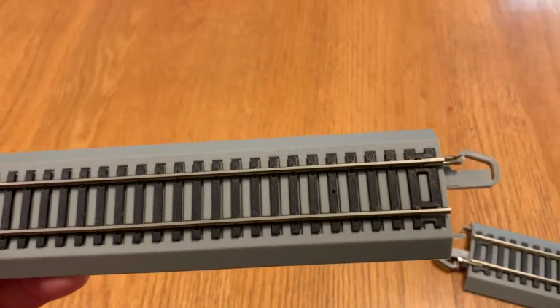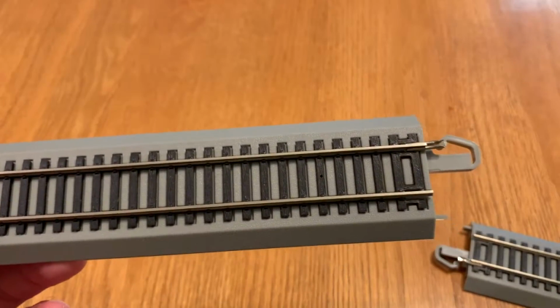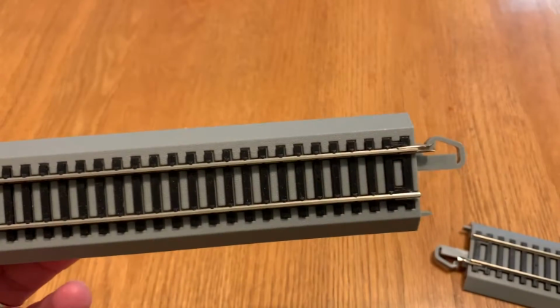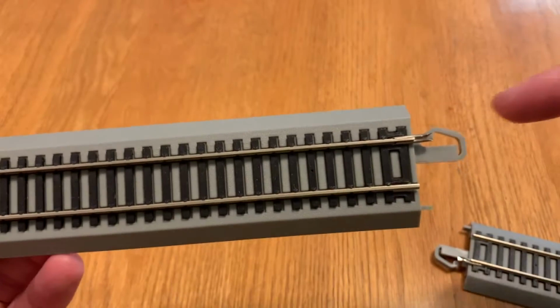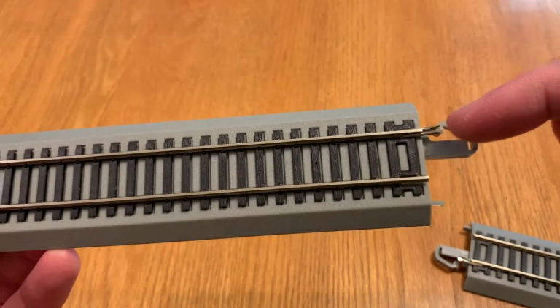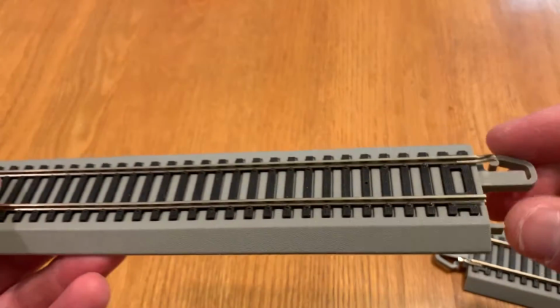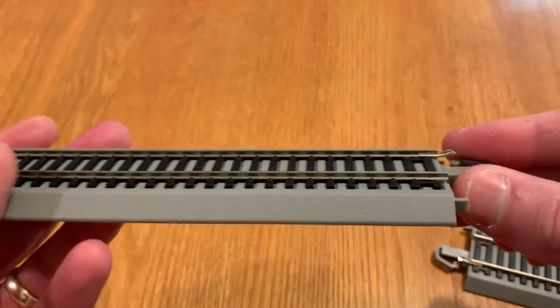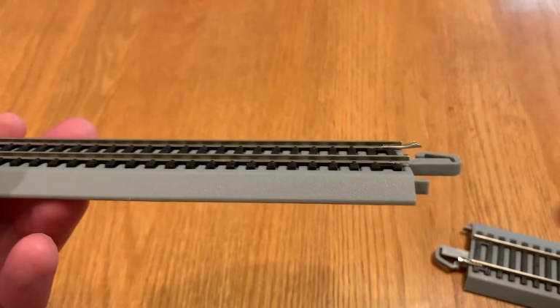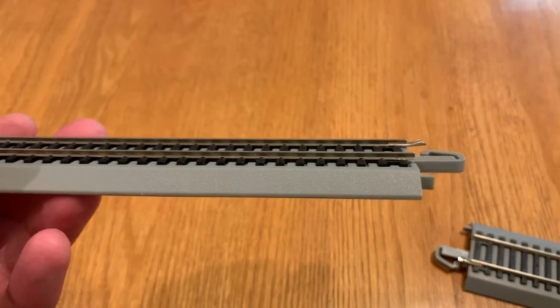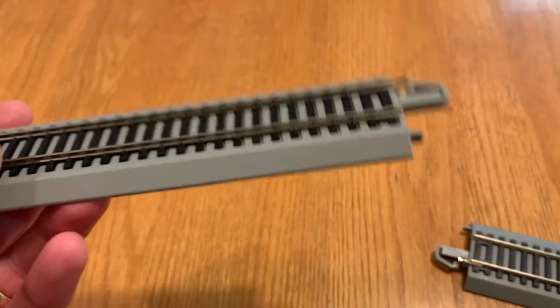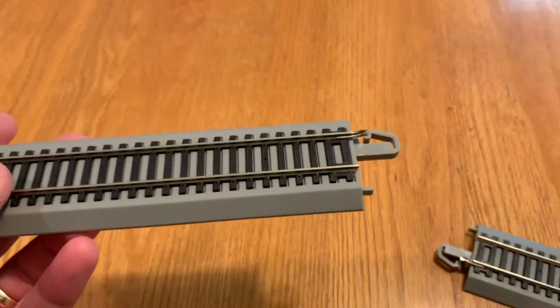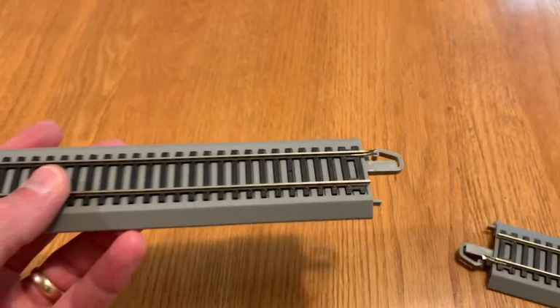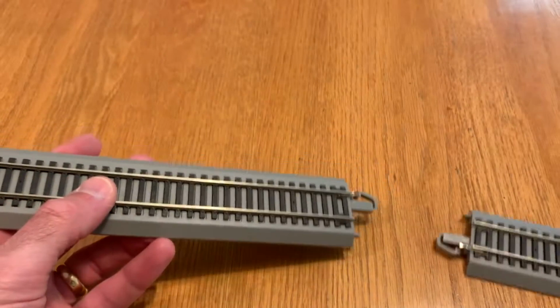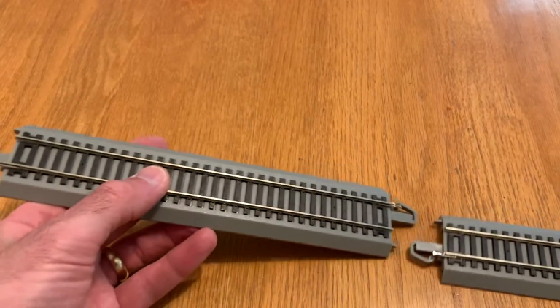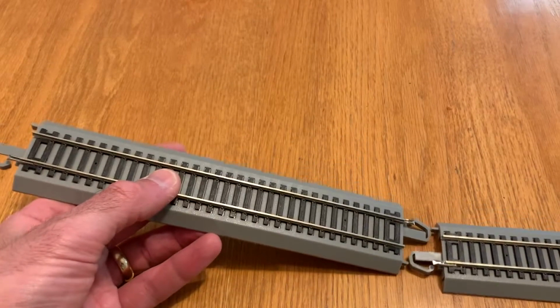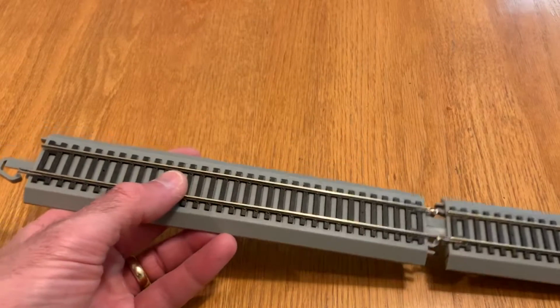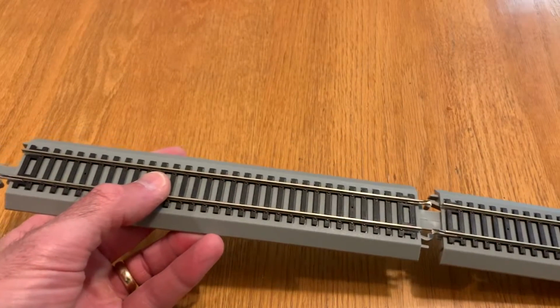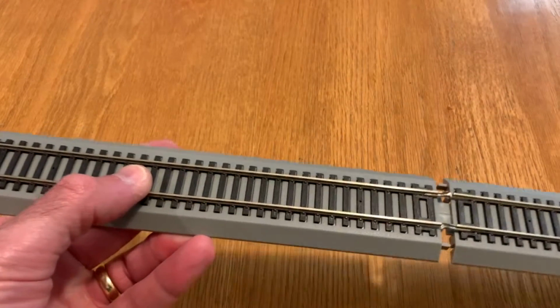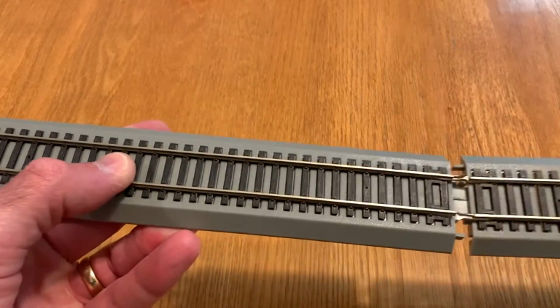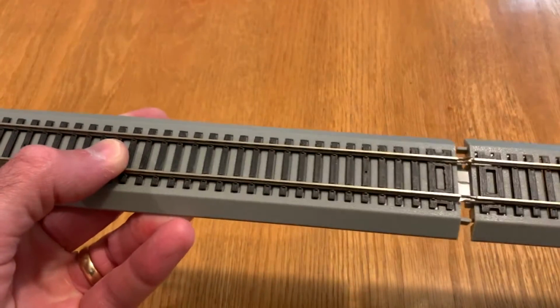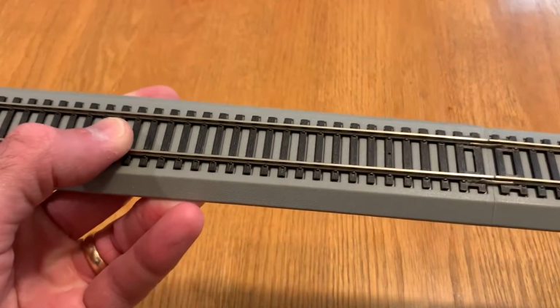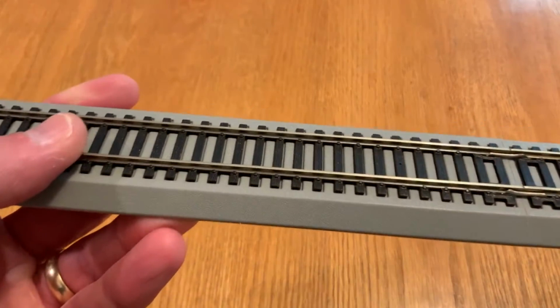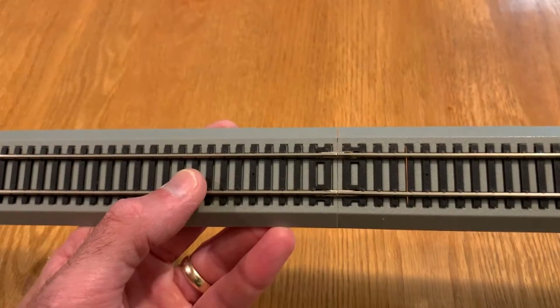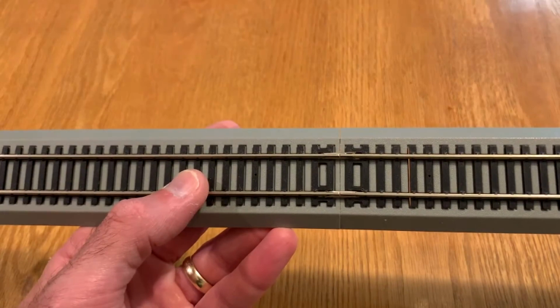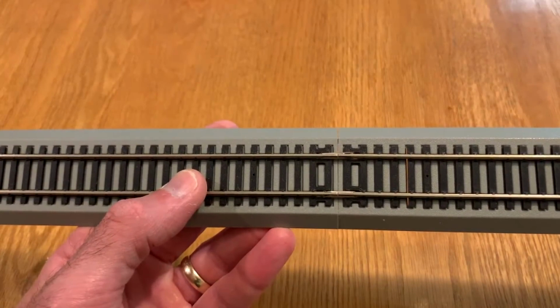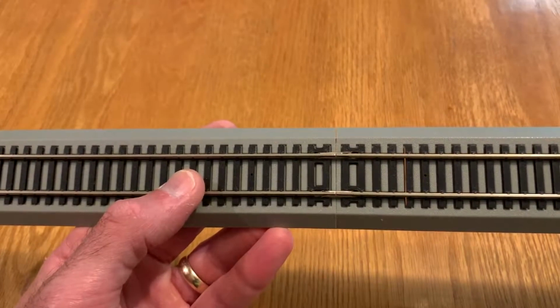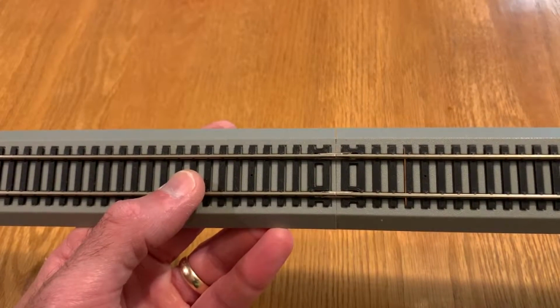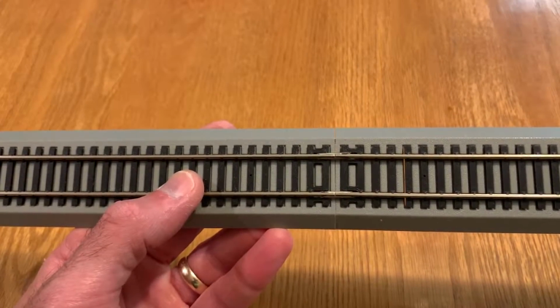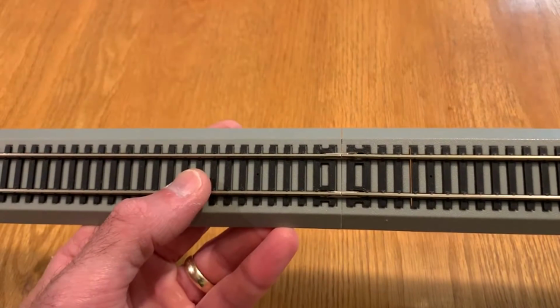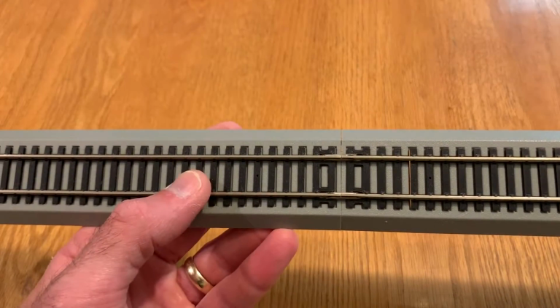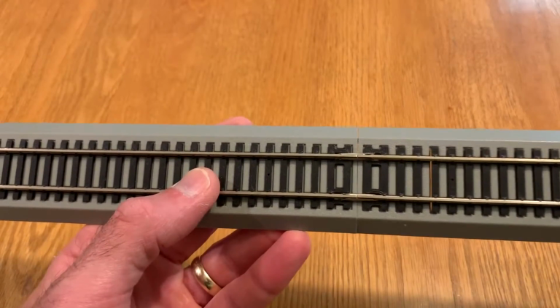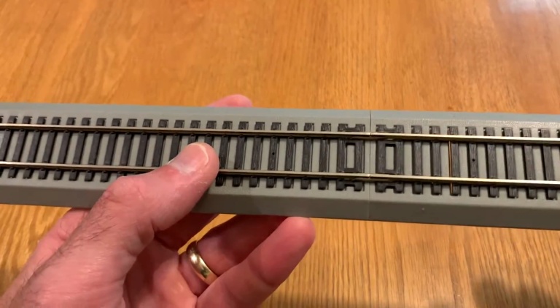You can see here on this one the rail joiner is really bent out of shape pretty badly. And if you try to use those rail joiners as they are and you connect them best you can, you end up with poor electrical conductivity which can cause problems running your train.